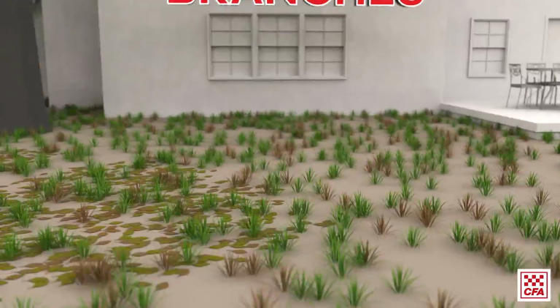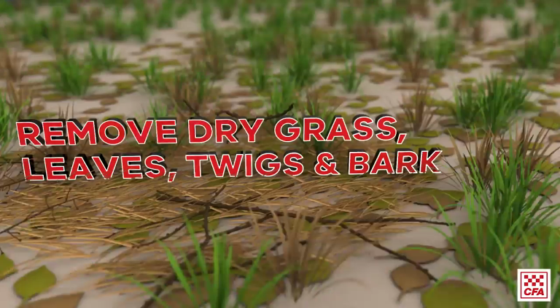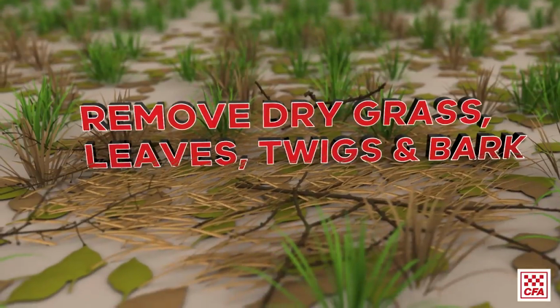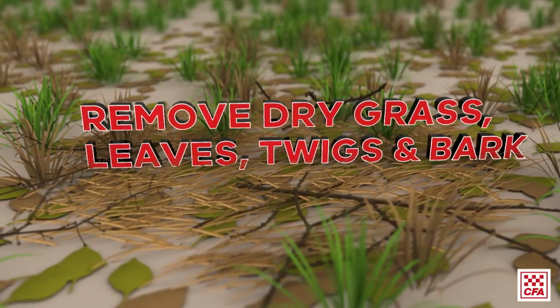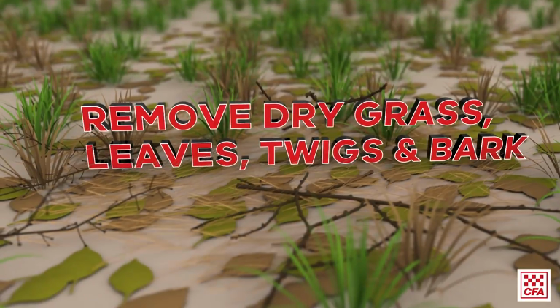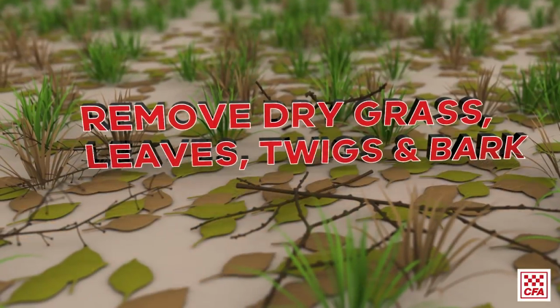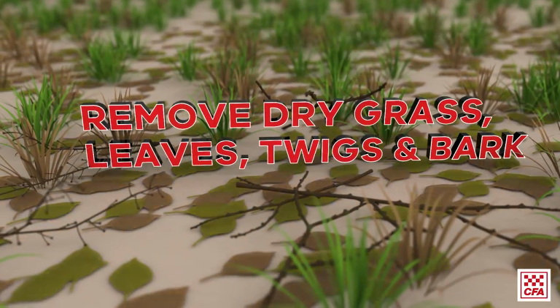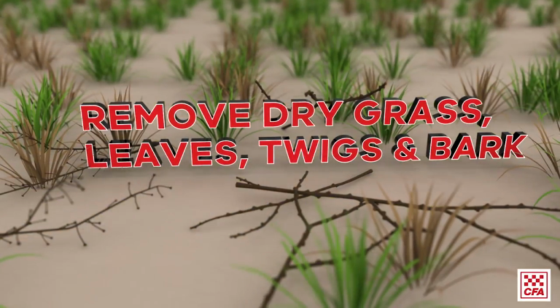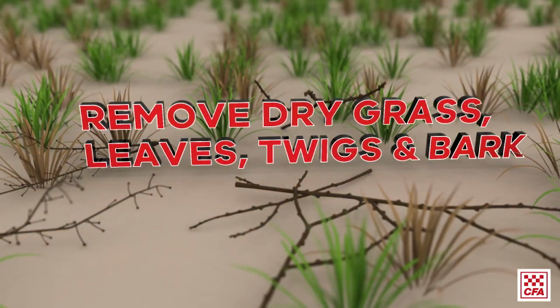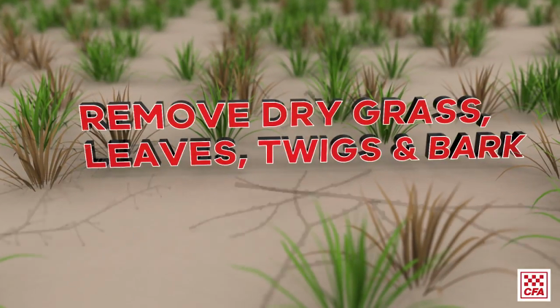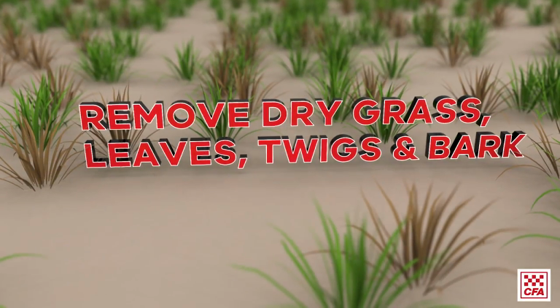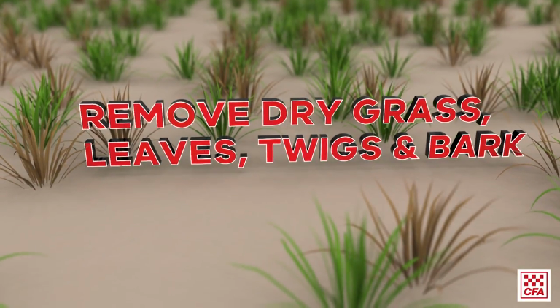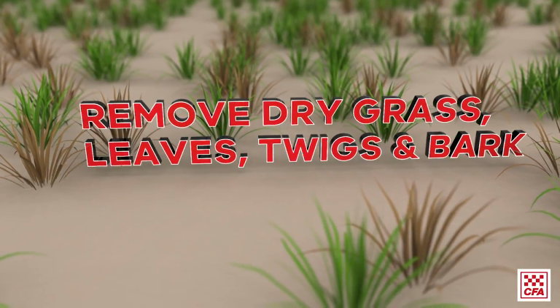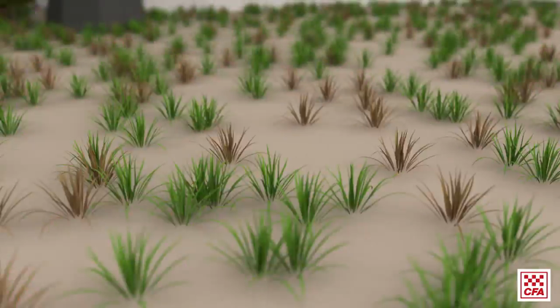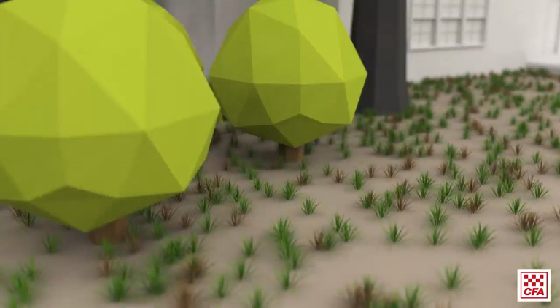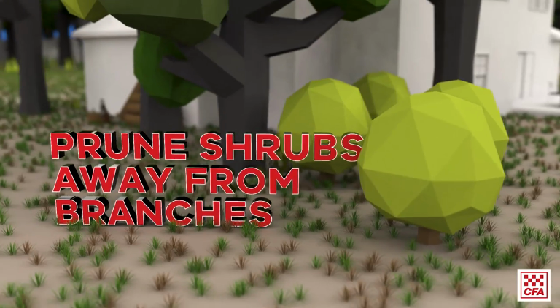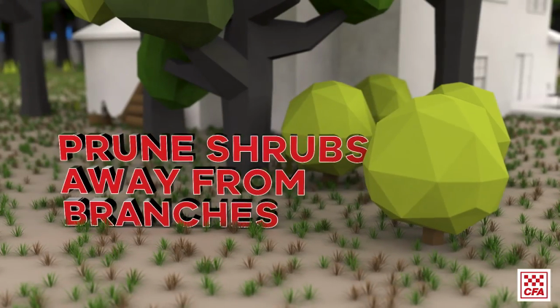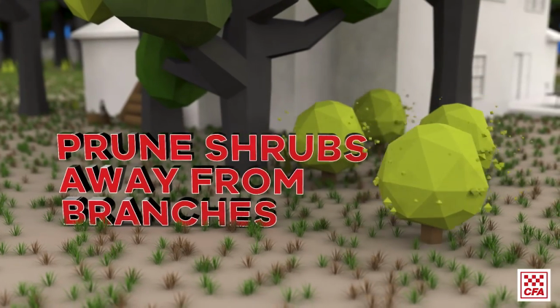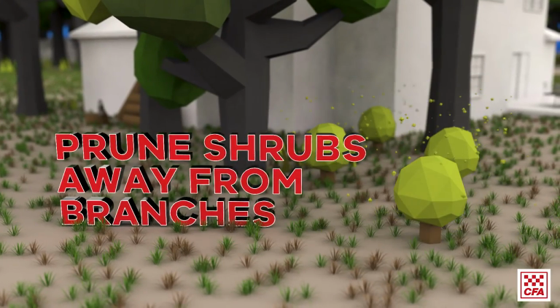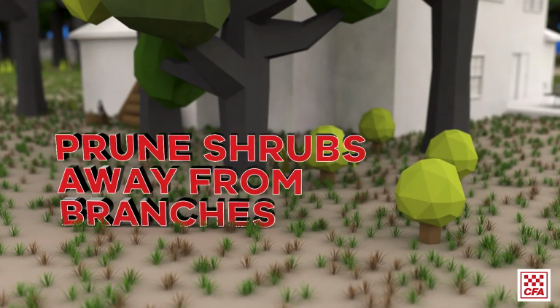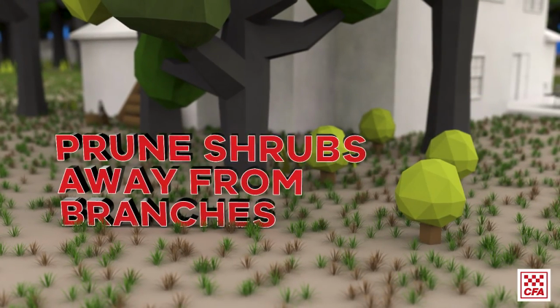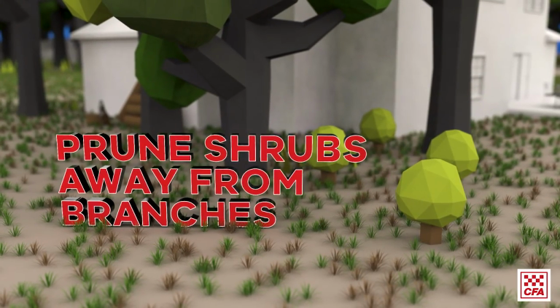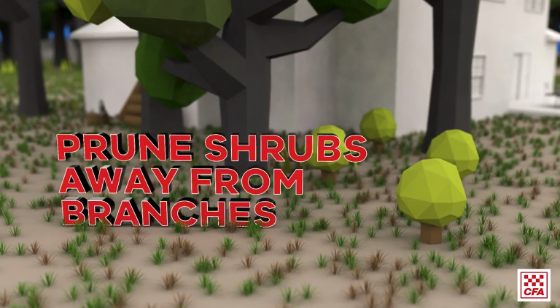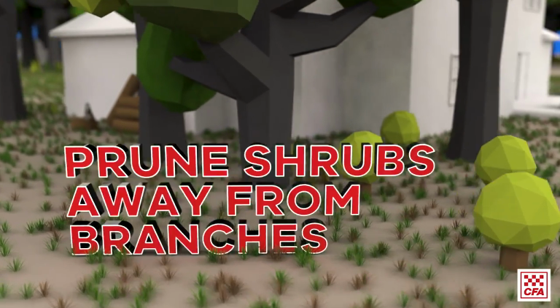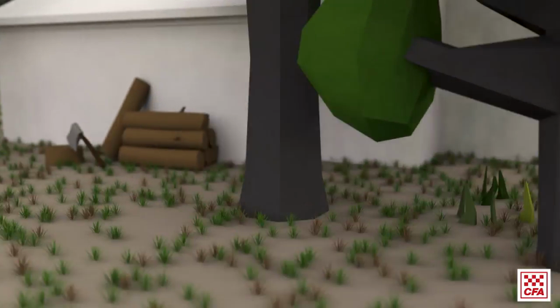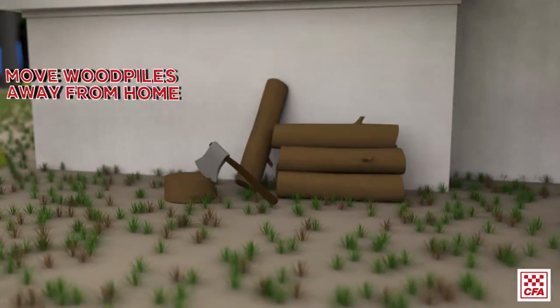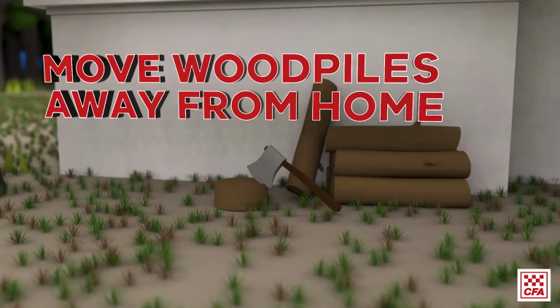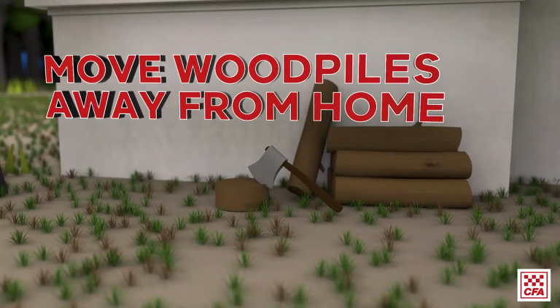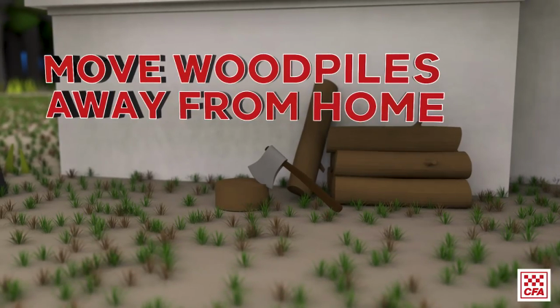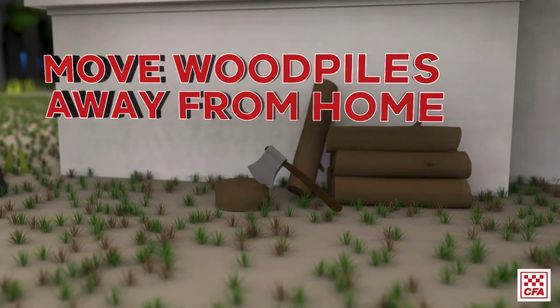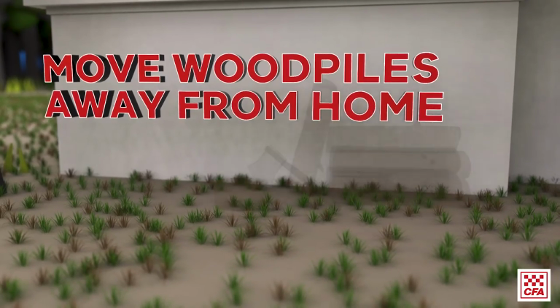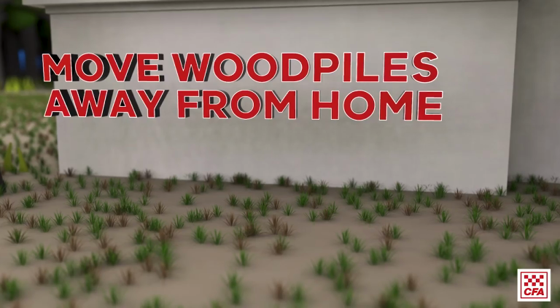Remove dry grasses, leaves, twigs and loose bark. Prune shrubs well away from tree branches. Move woodpiles away from your home.